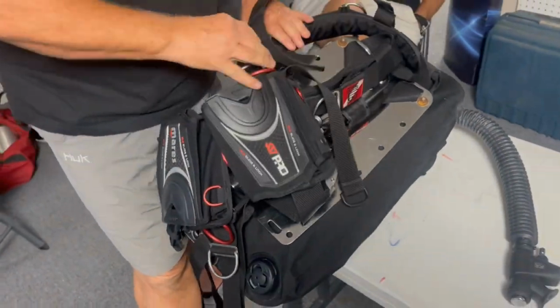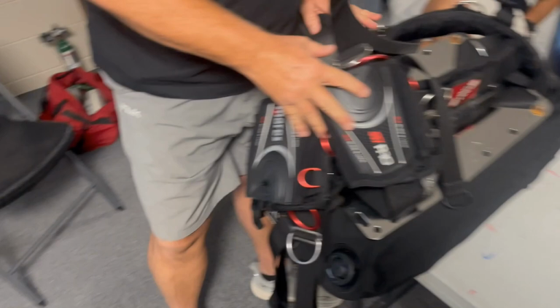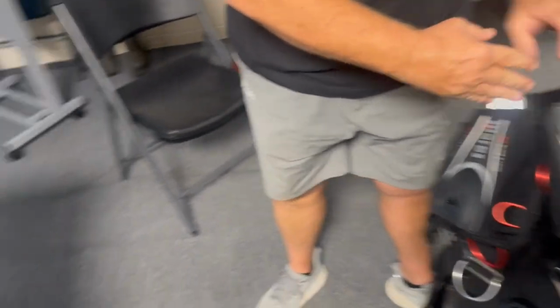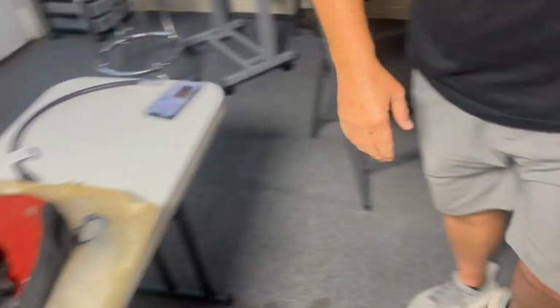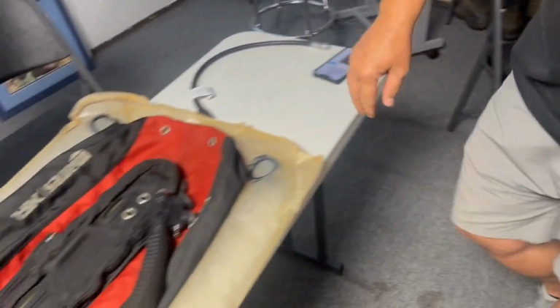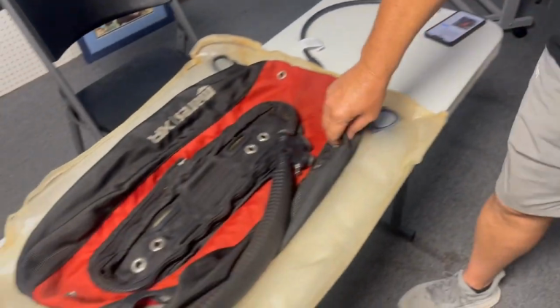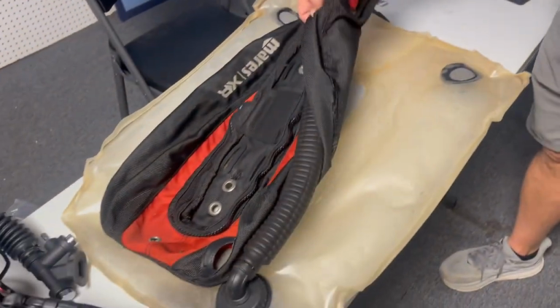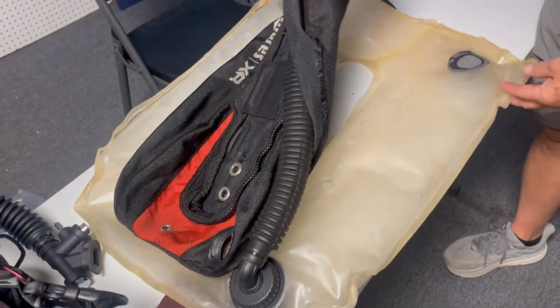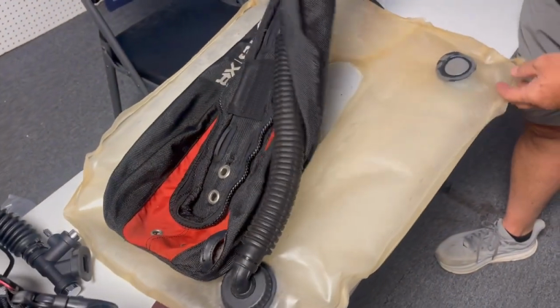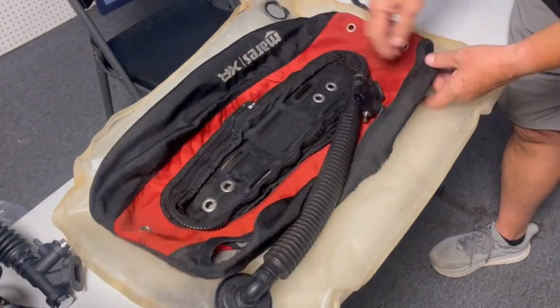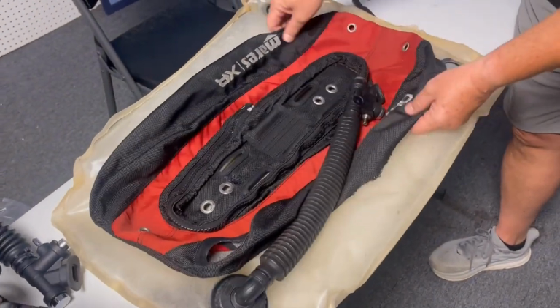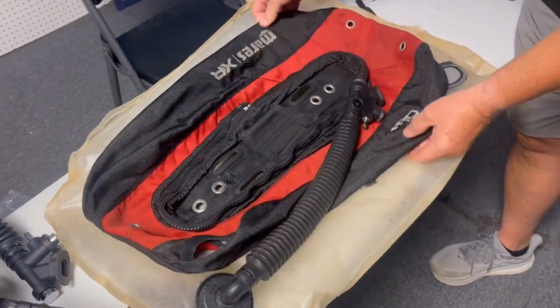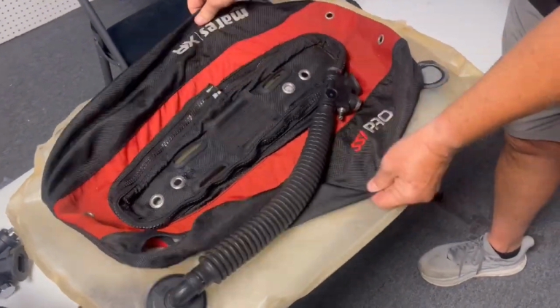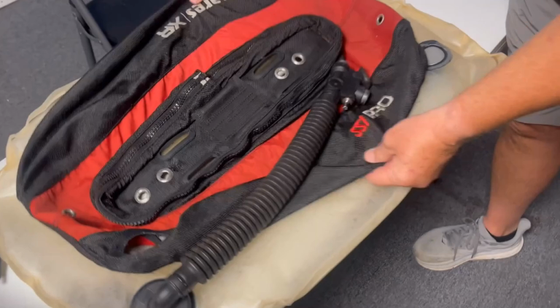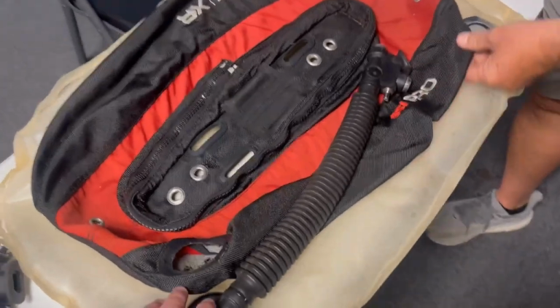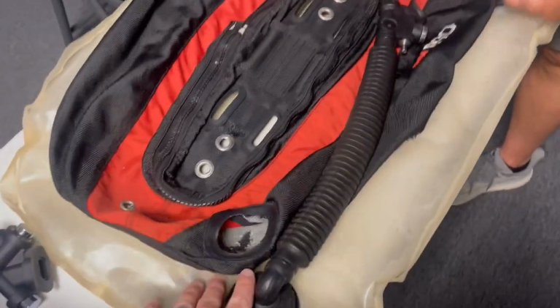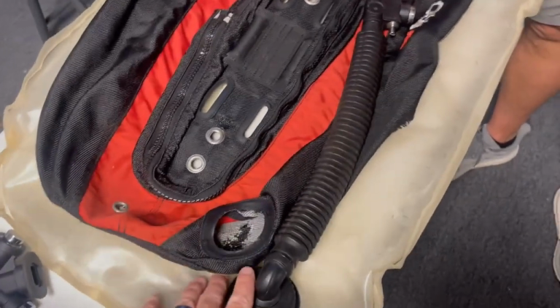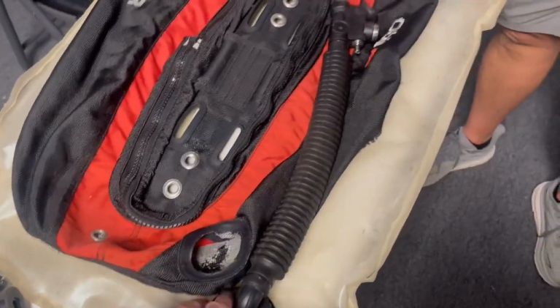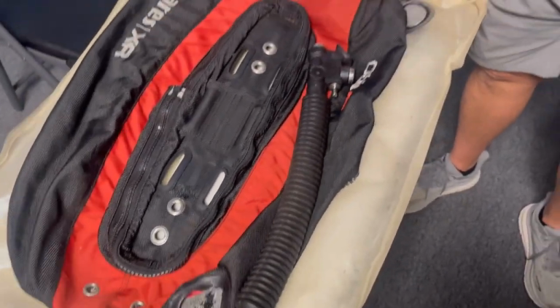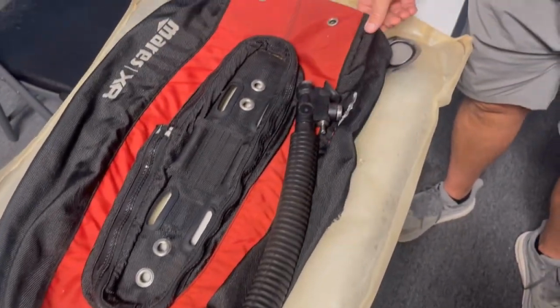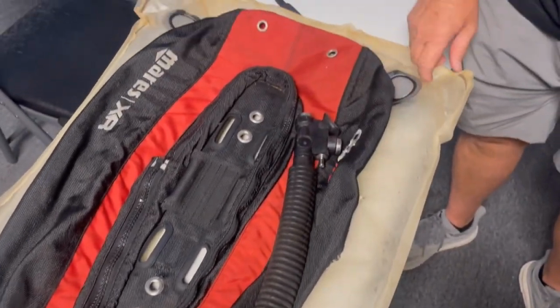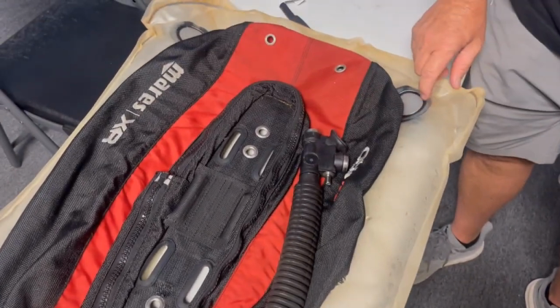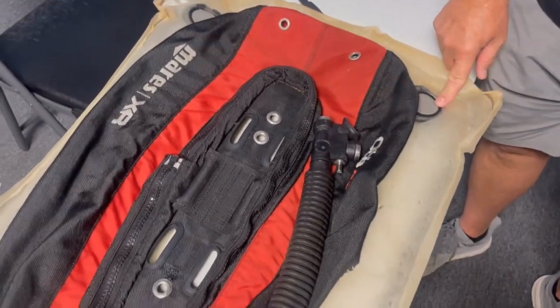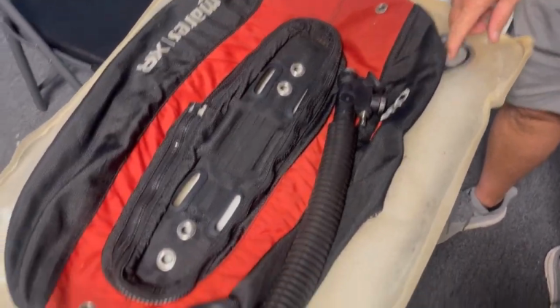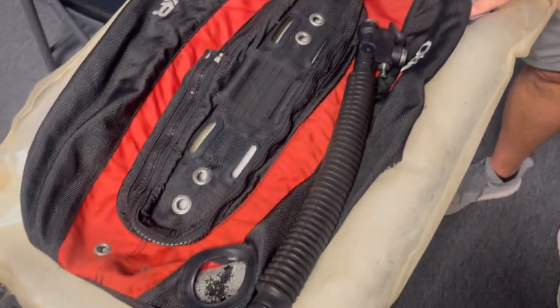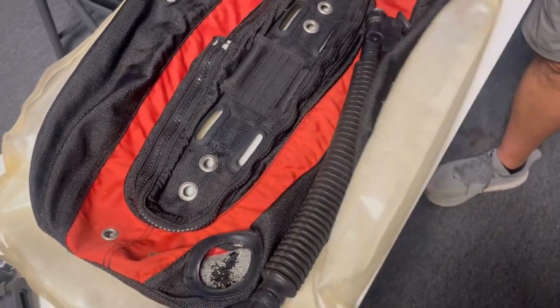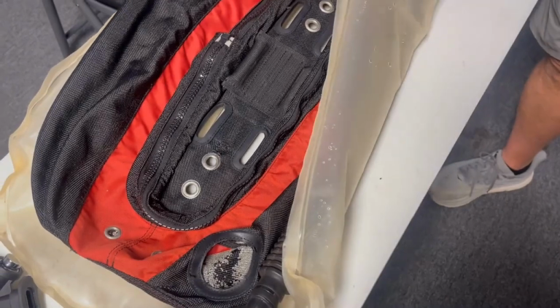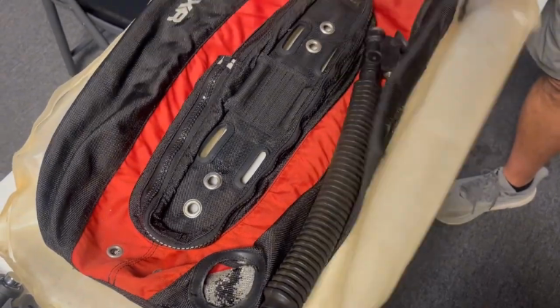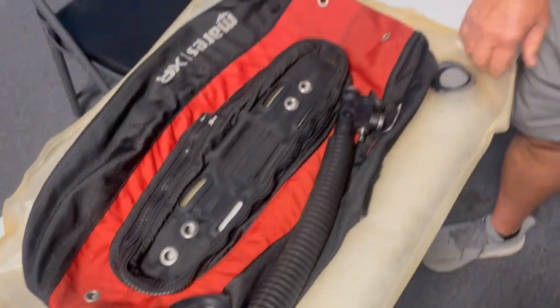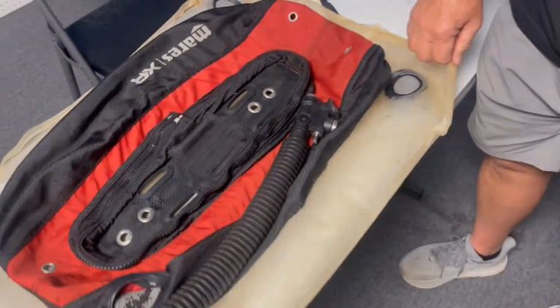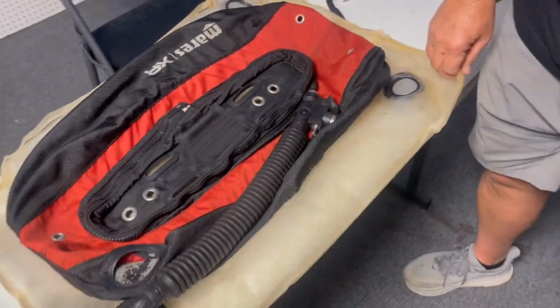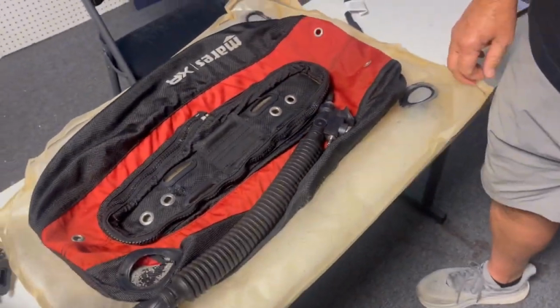The only thing that I noticed that was different — look how much bigger this is than the outside. Your internal bladder is a lot bigger than the external. A lot bigger. But it seems to work, so. Good deal.